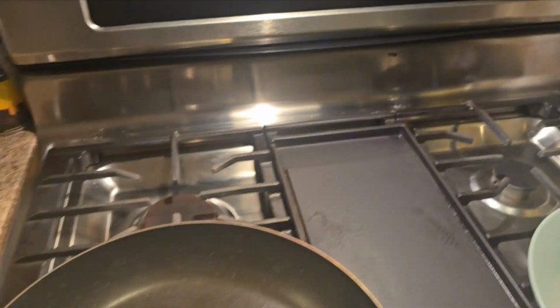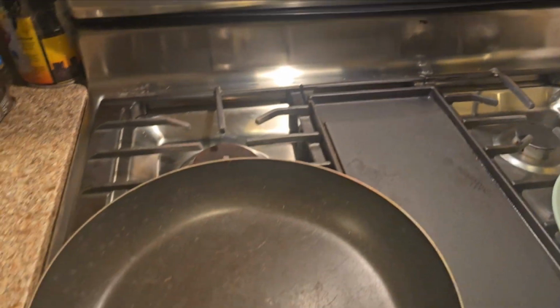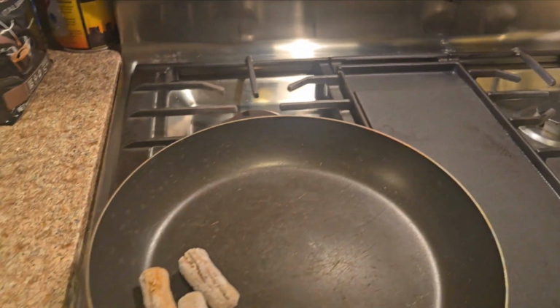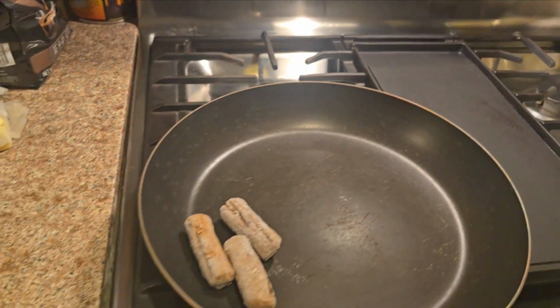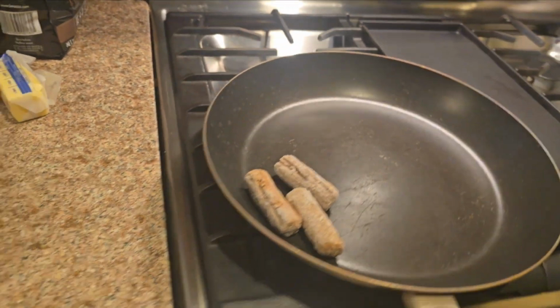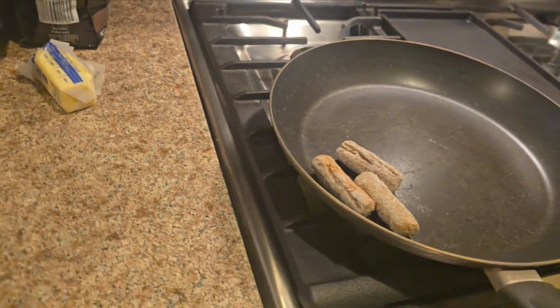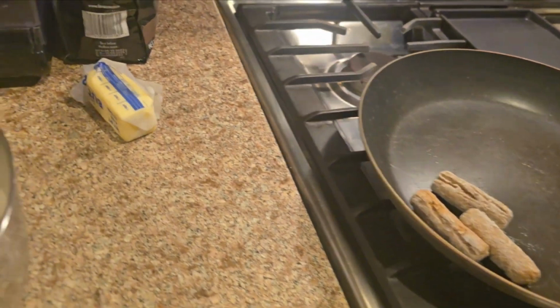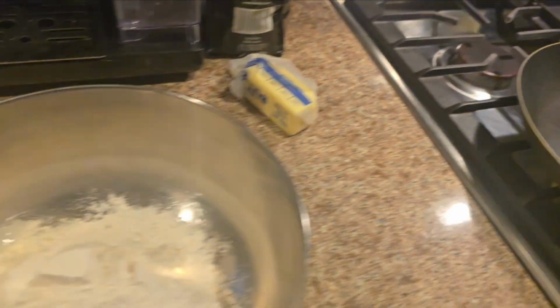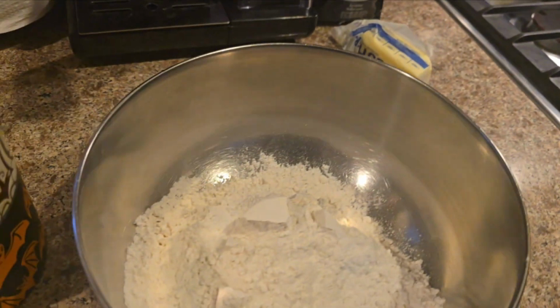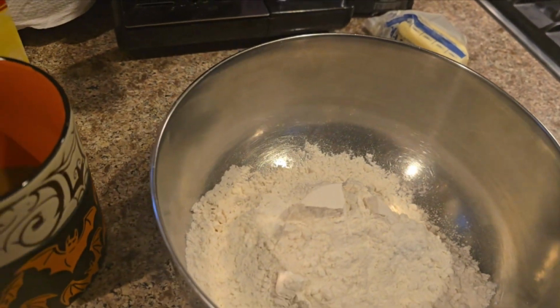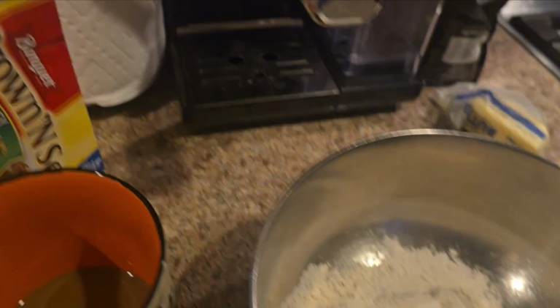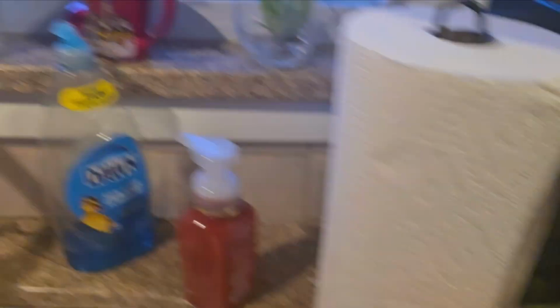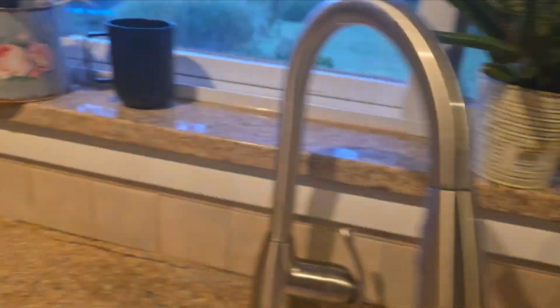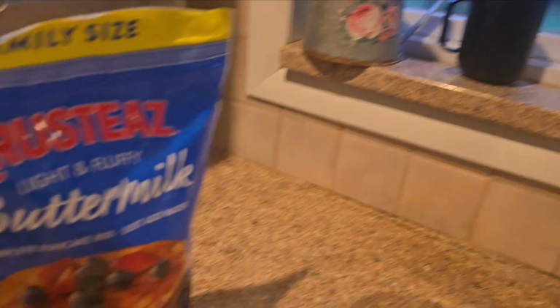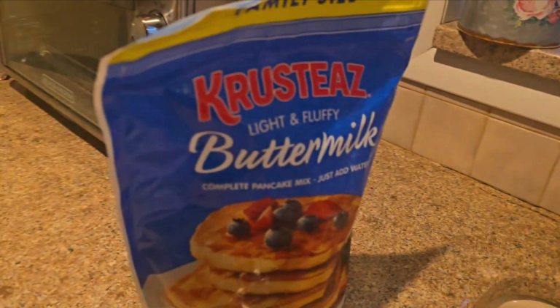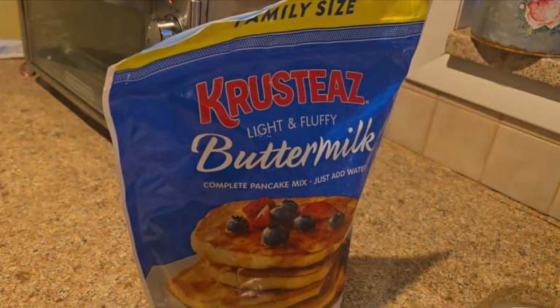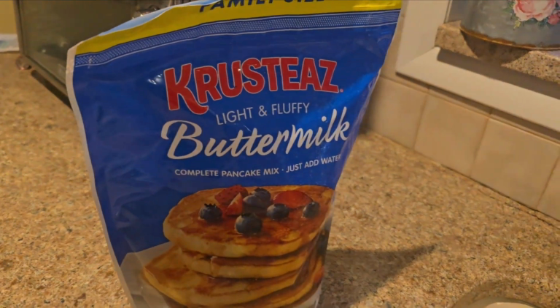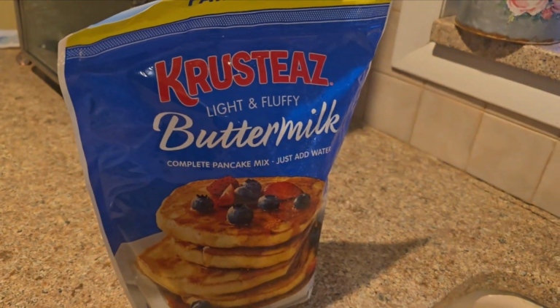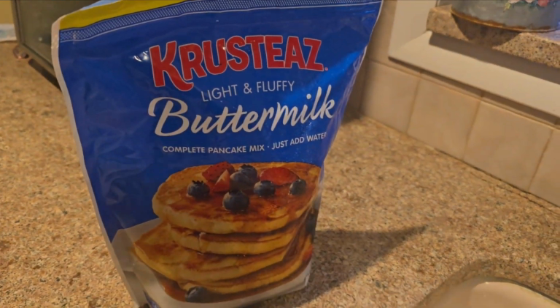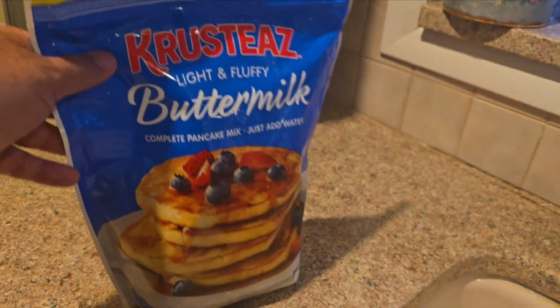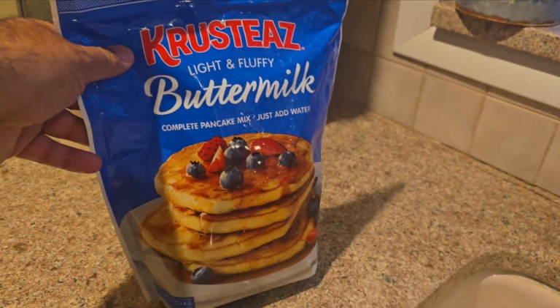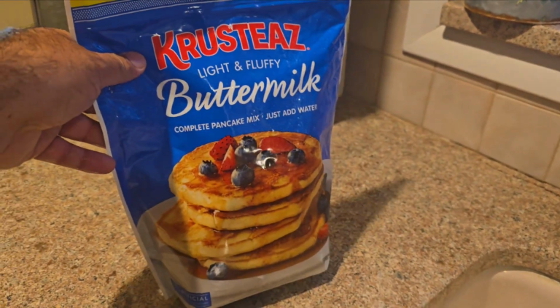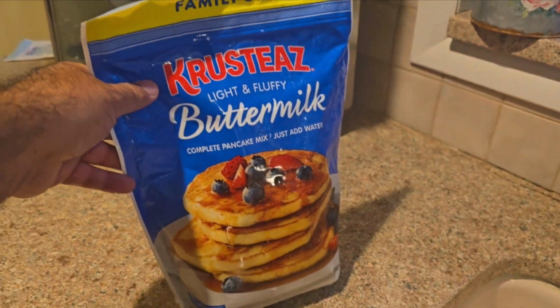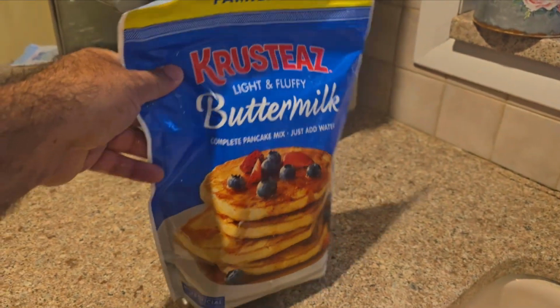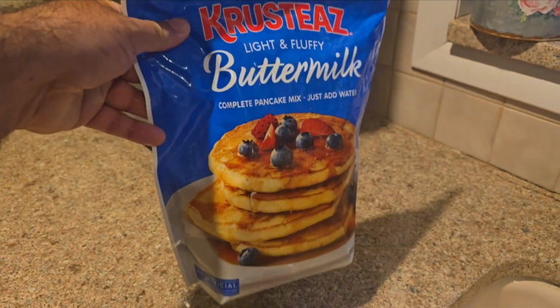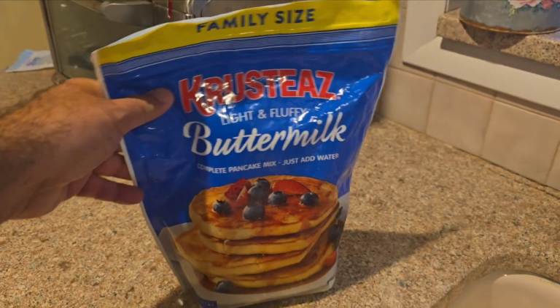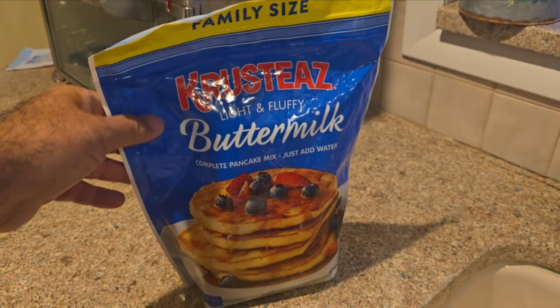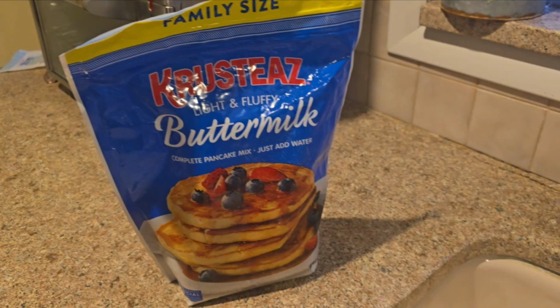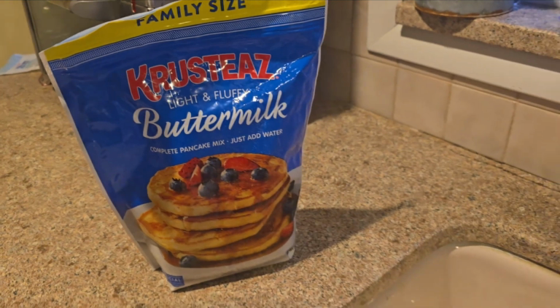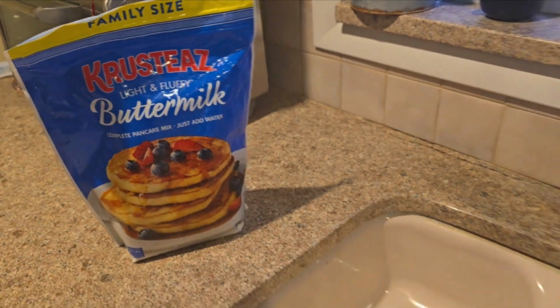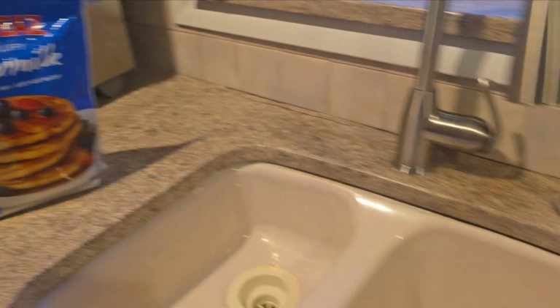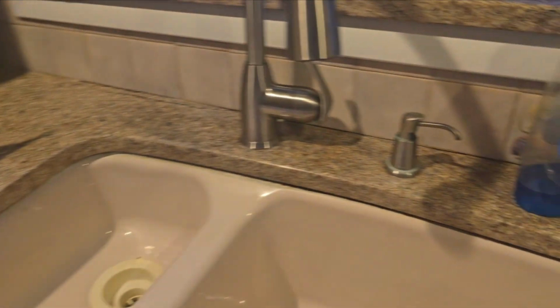We're putting on that little light. We're going to put some sausages on and make some pancakes. What are we using for pancake batter? We're using crusties. I love it when it comes in this big giant plastic bag — it stays very fresh.